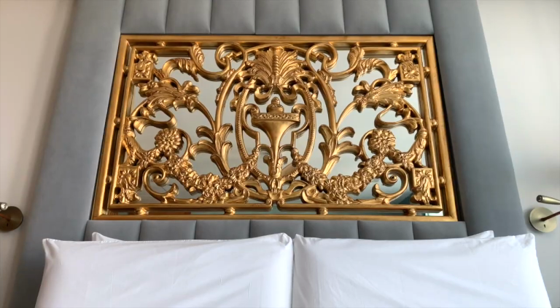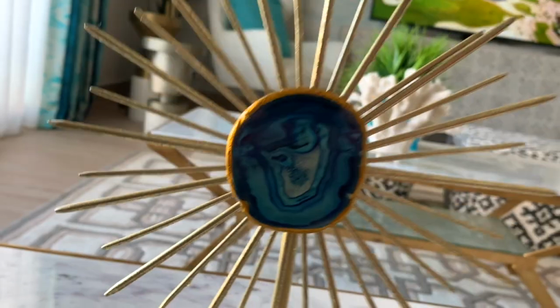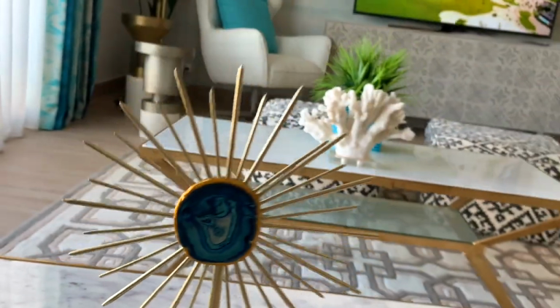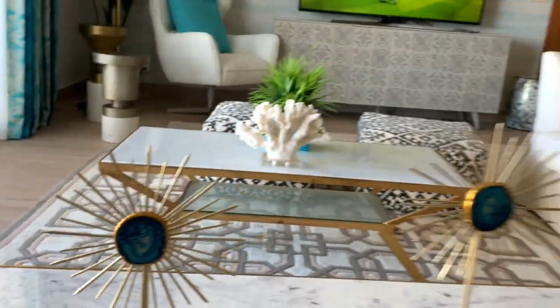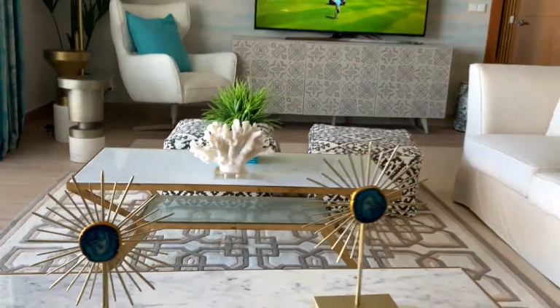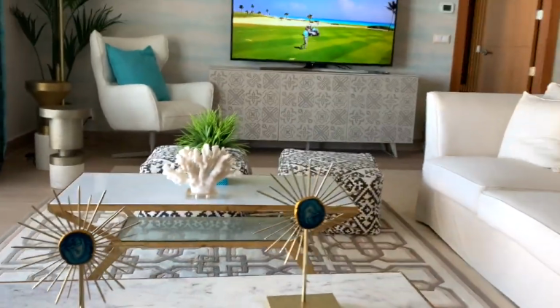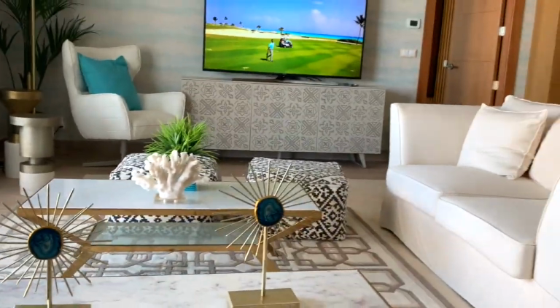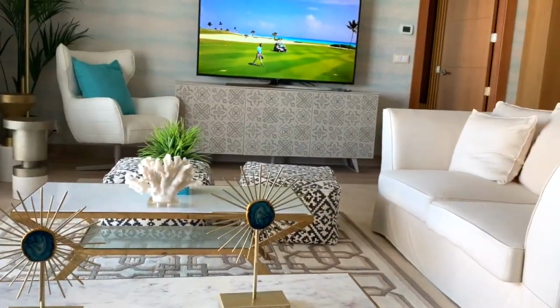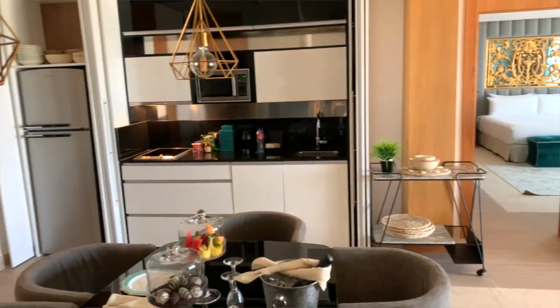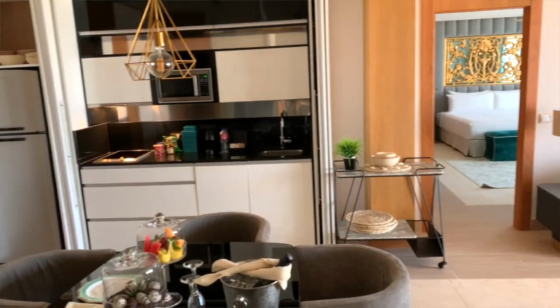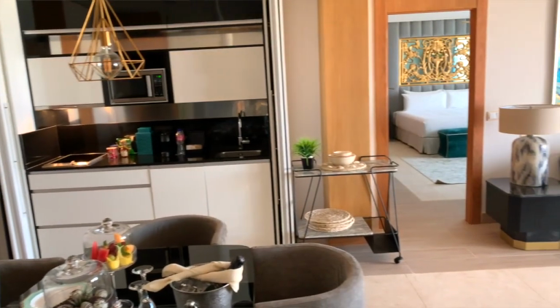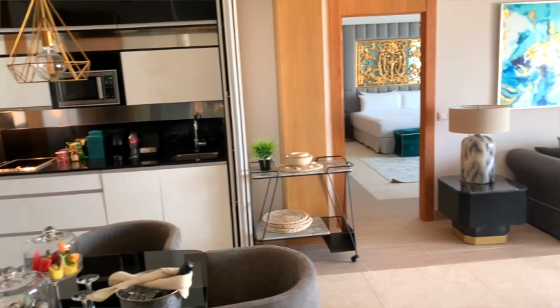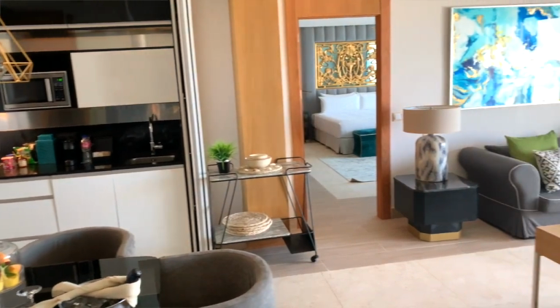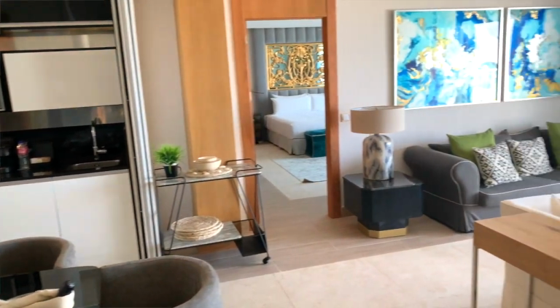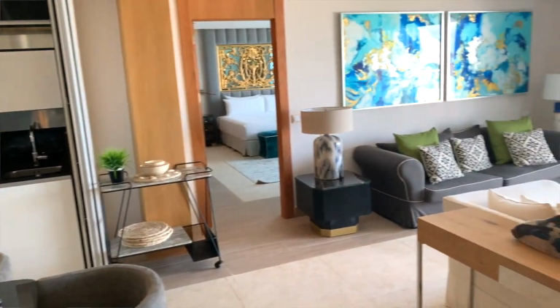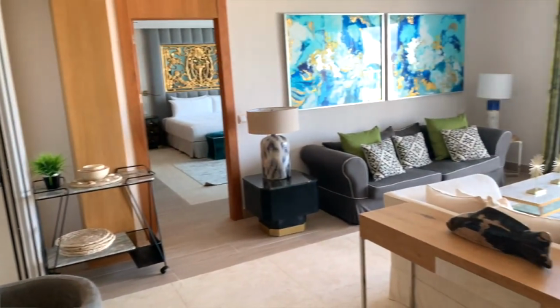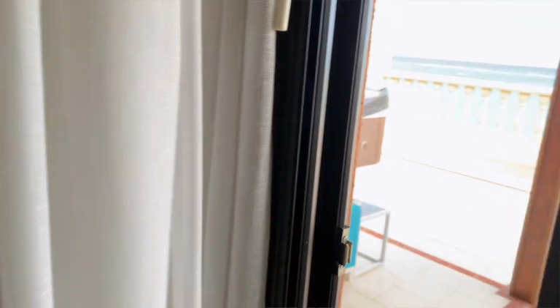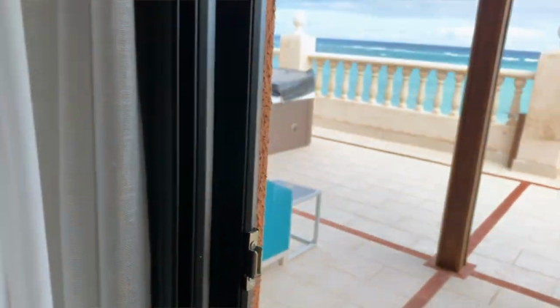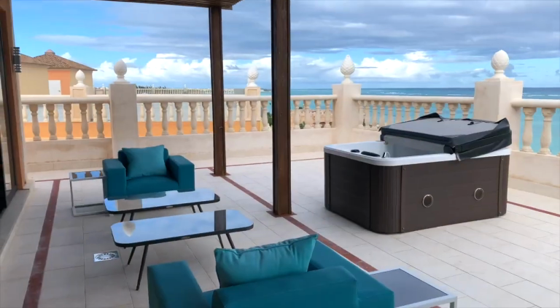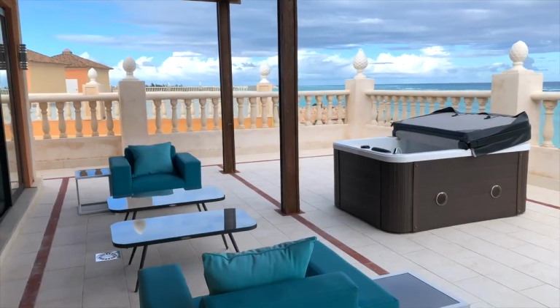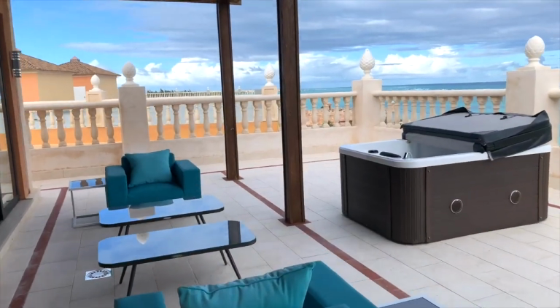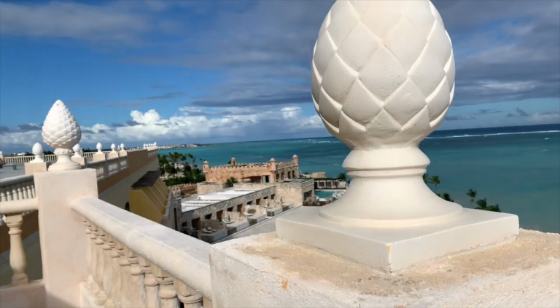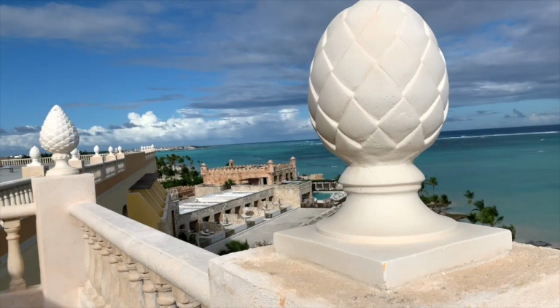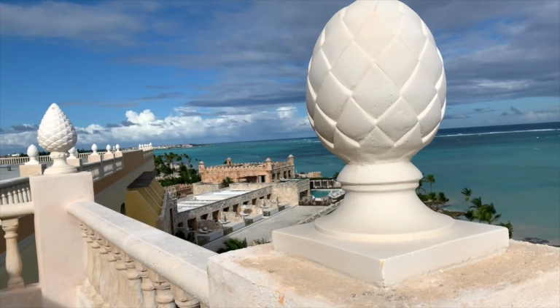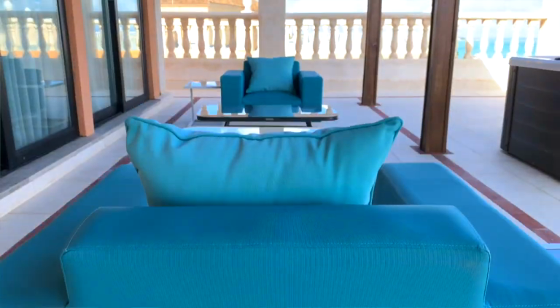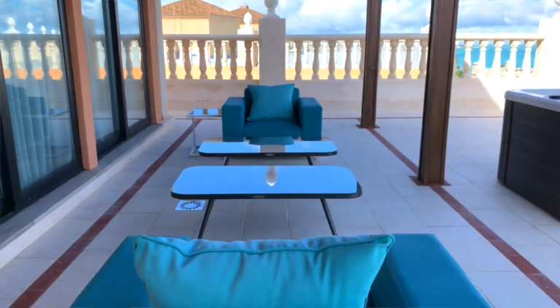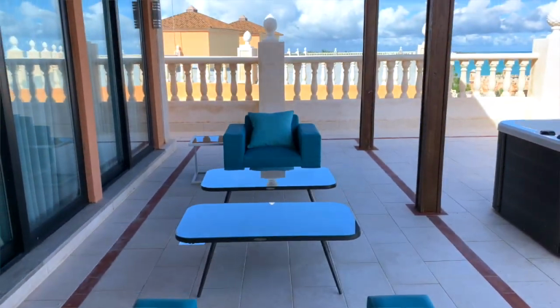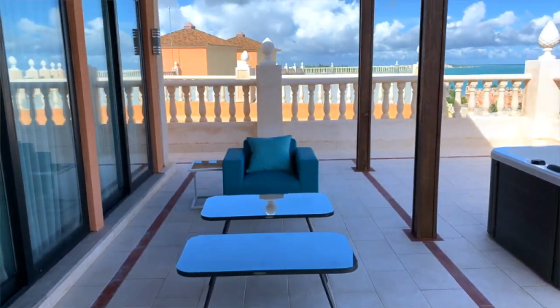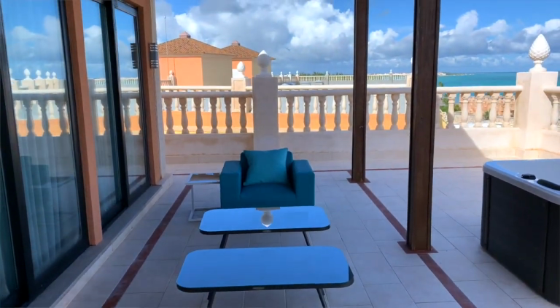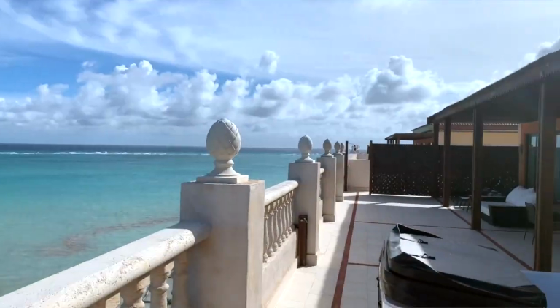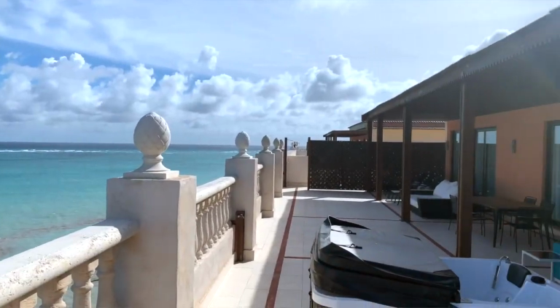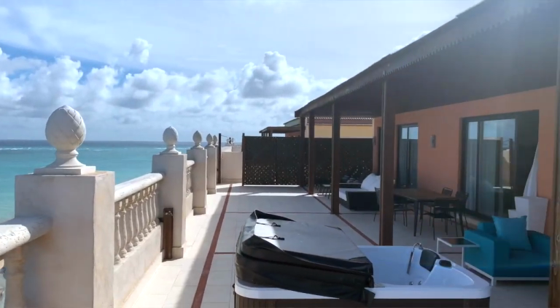The penthouse is our most exclusive room category. It's ideal for CEOs, decision makers, celebrities, sports artists — all of those really VIP clients can stay at their own penthouse.